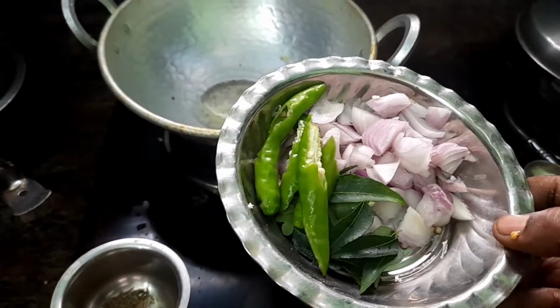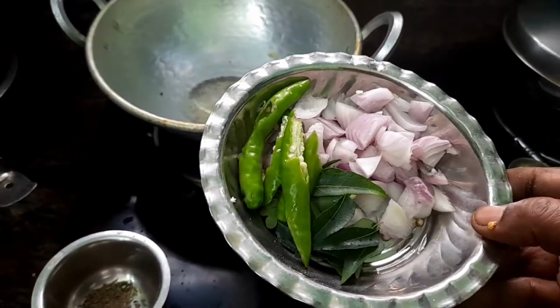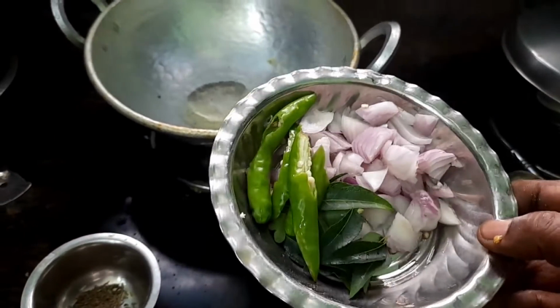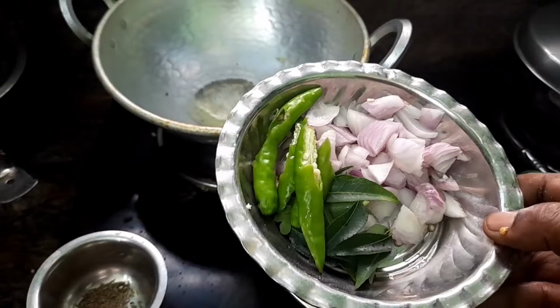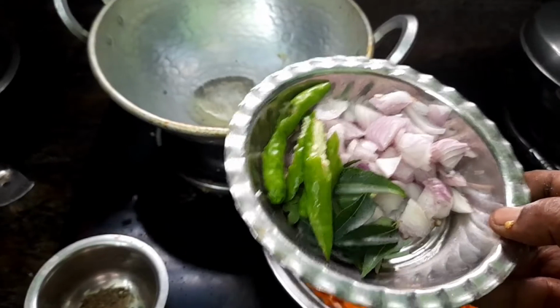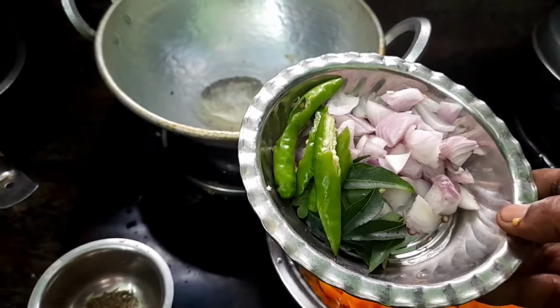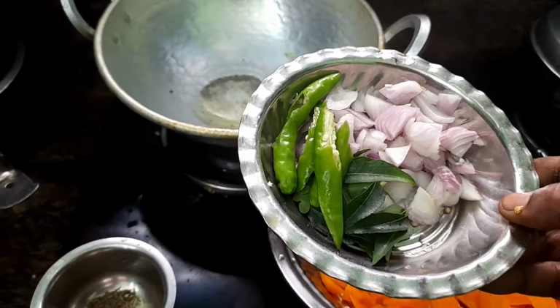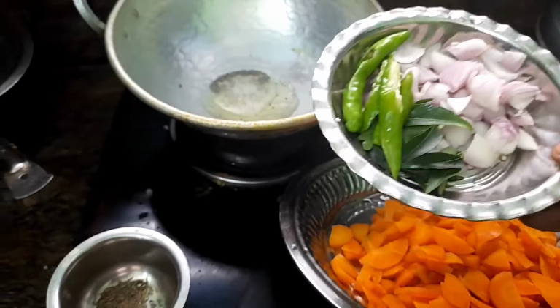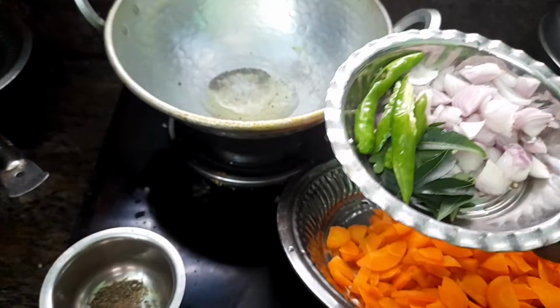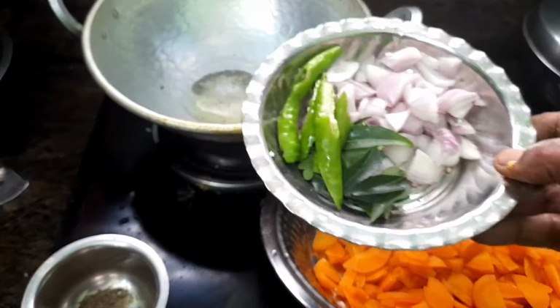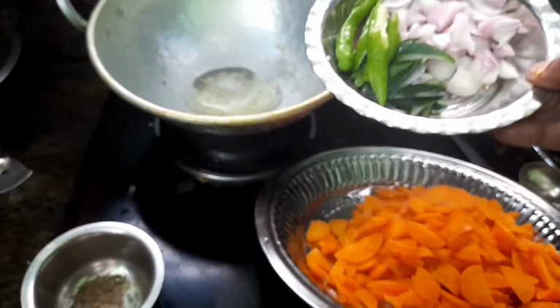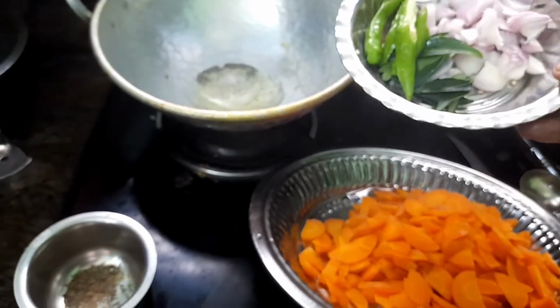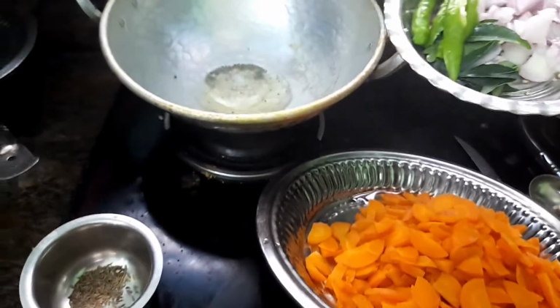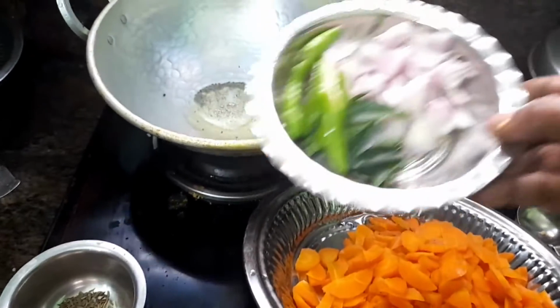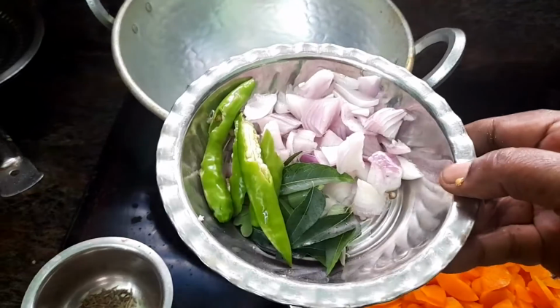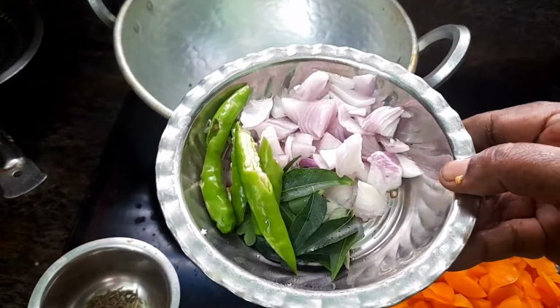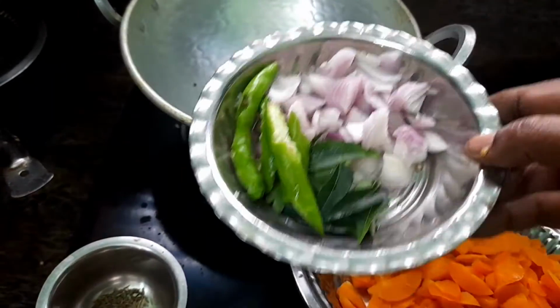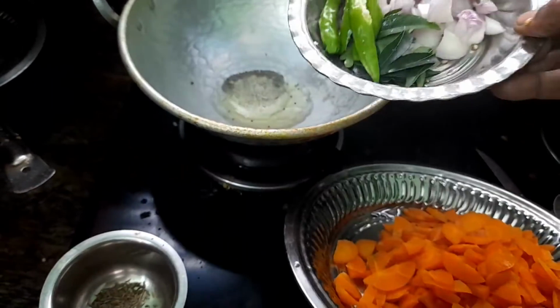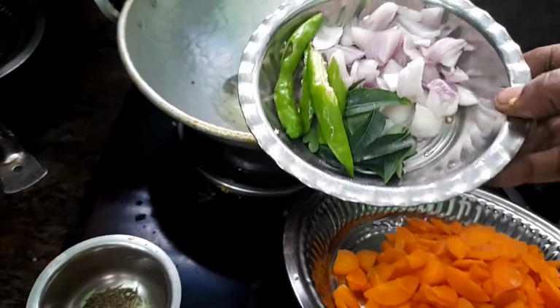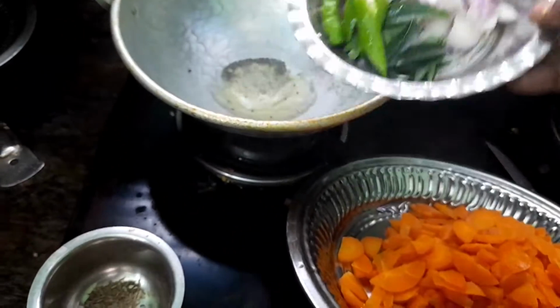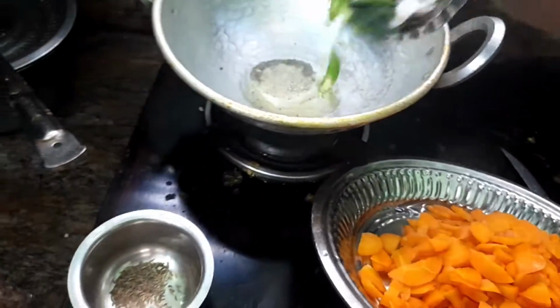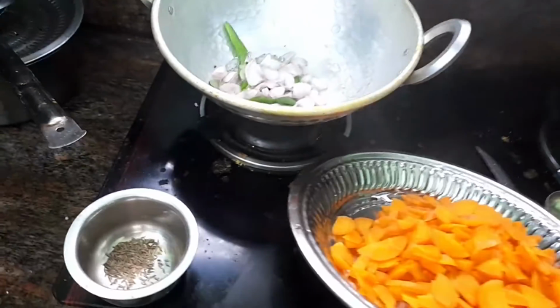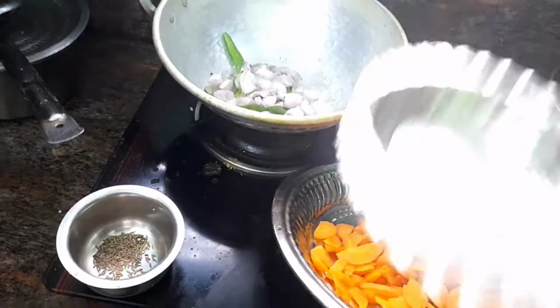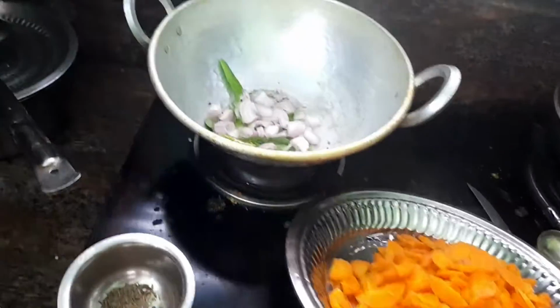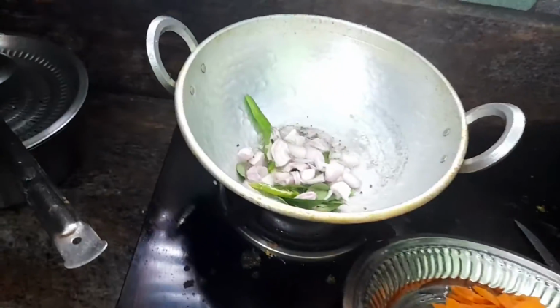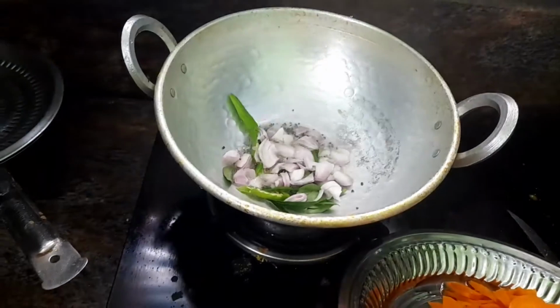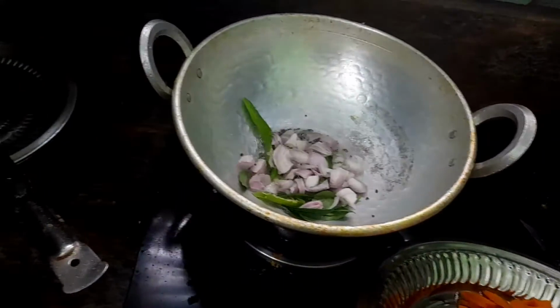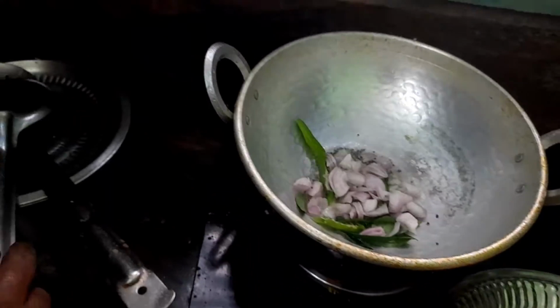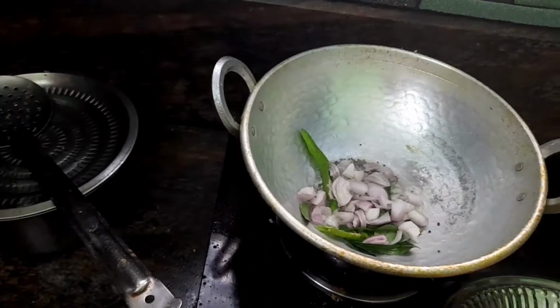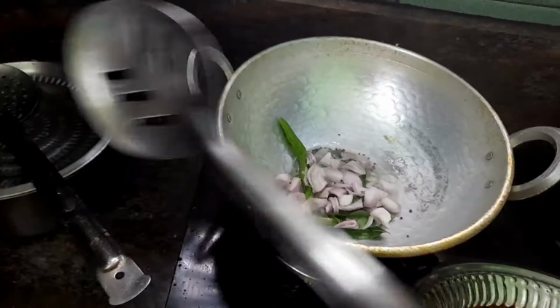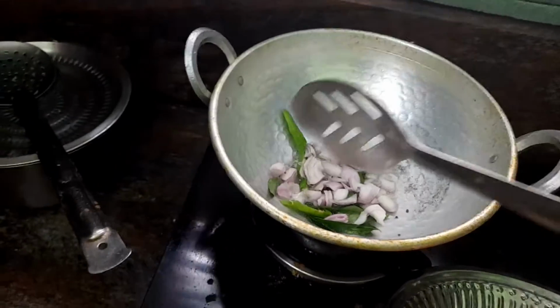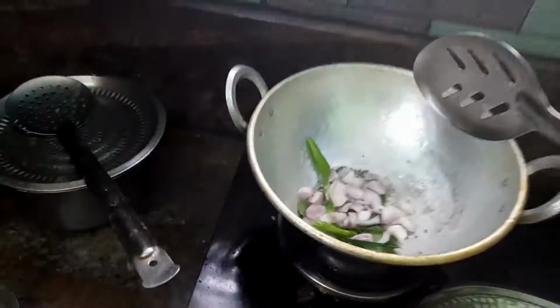When you want to eat, there is a whole bunch of mushrooms in the dish. So, let's add the mushrooms. I love the mushrooms.